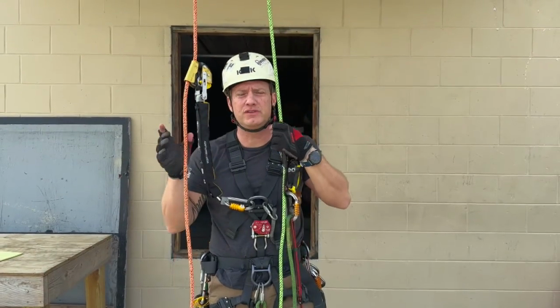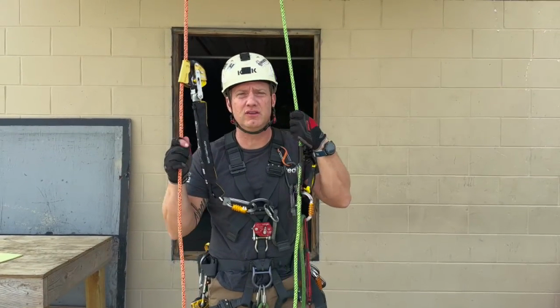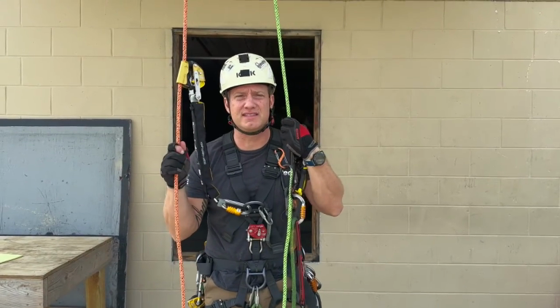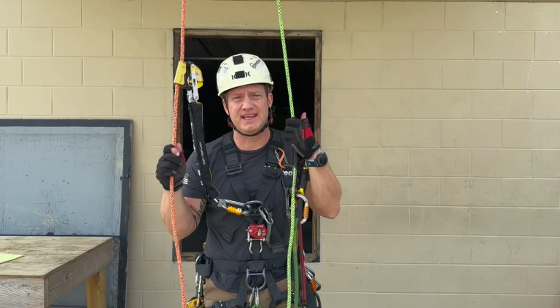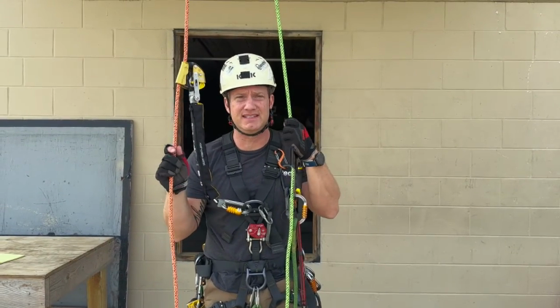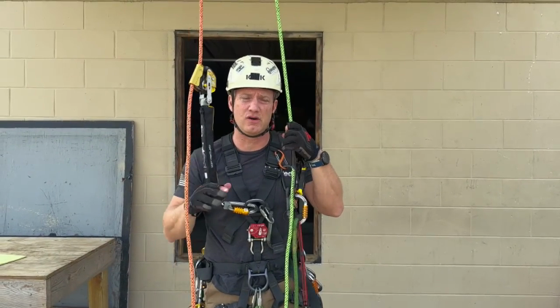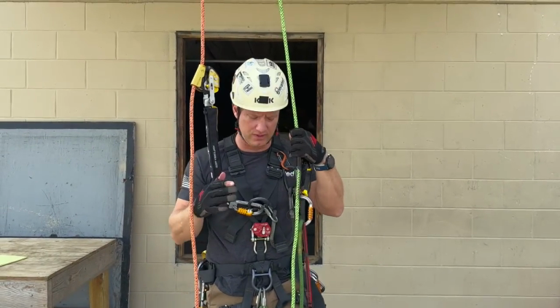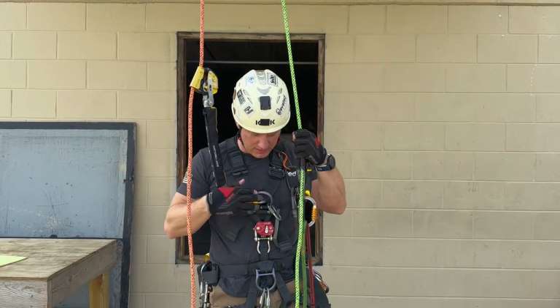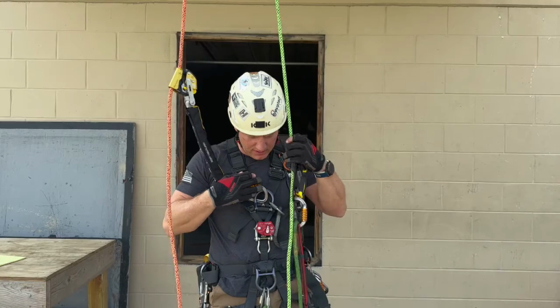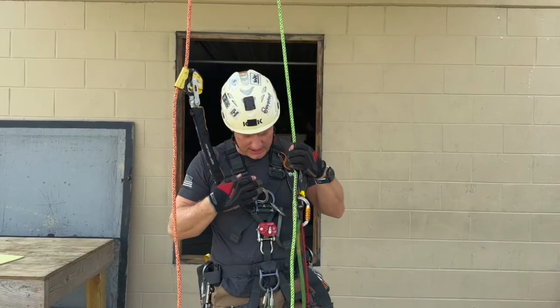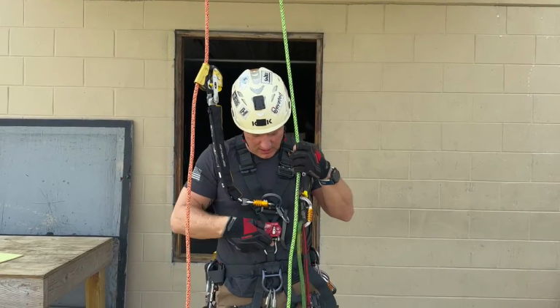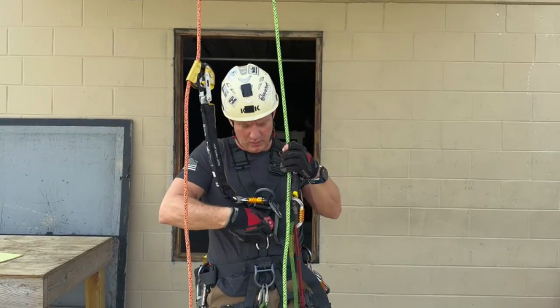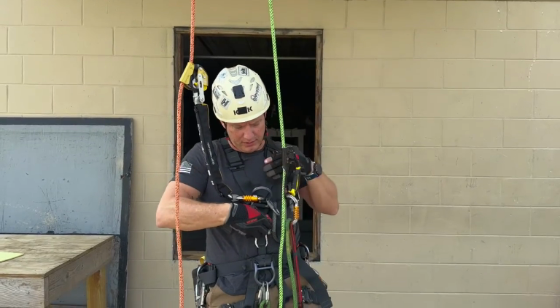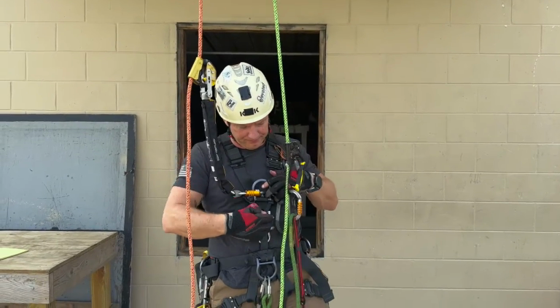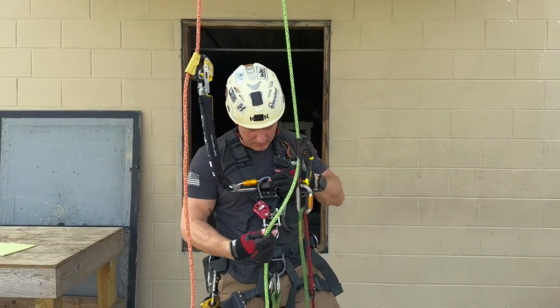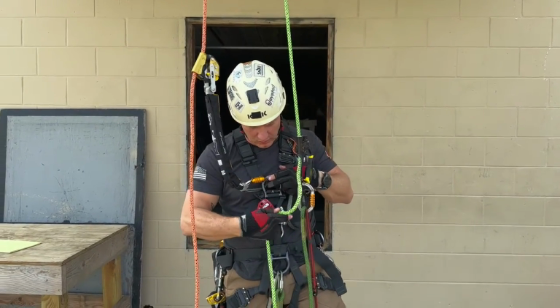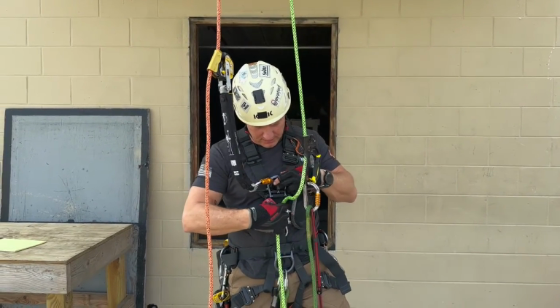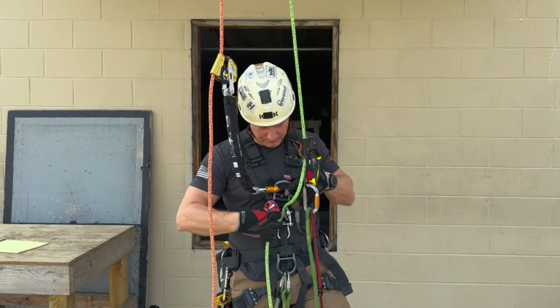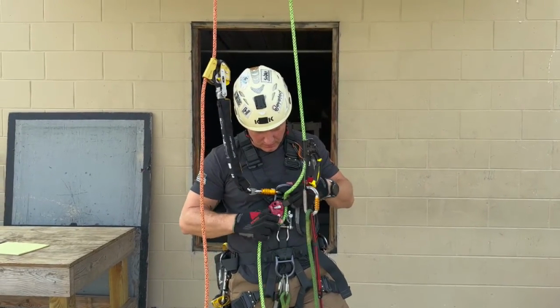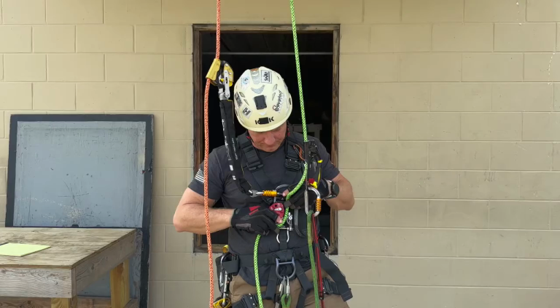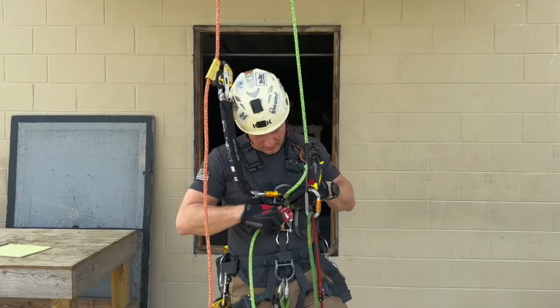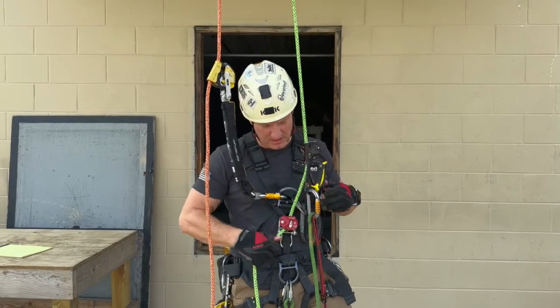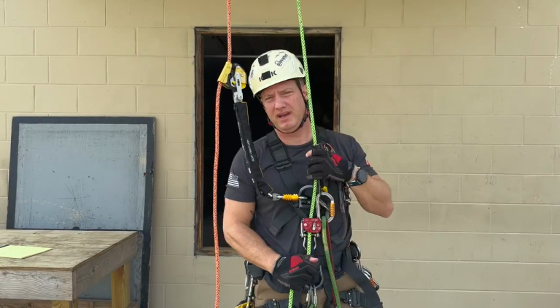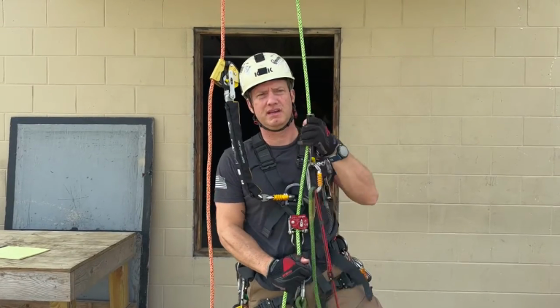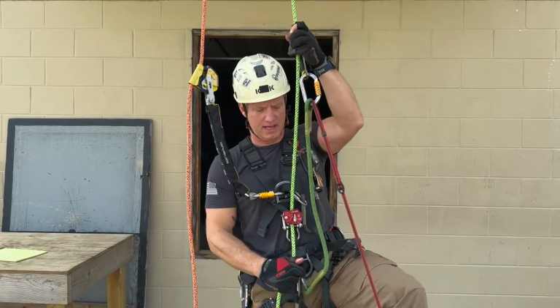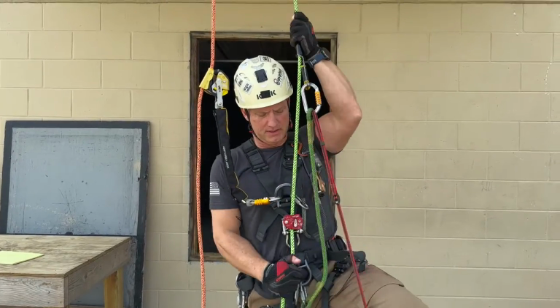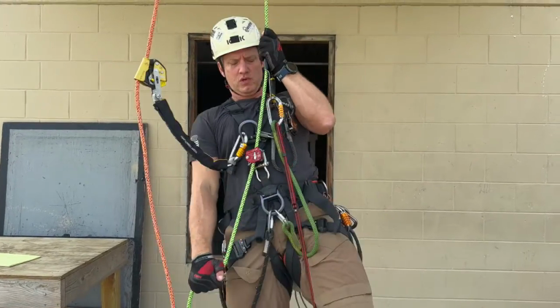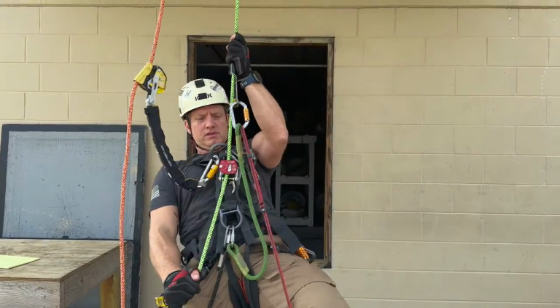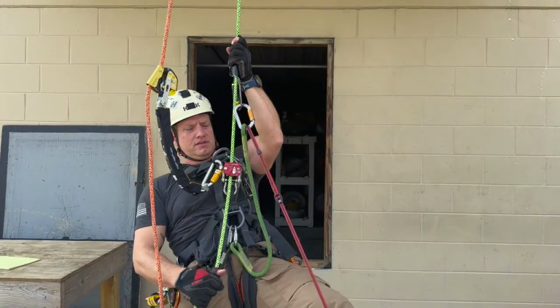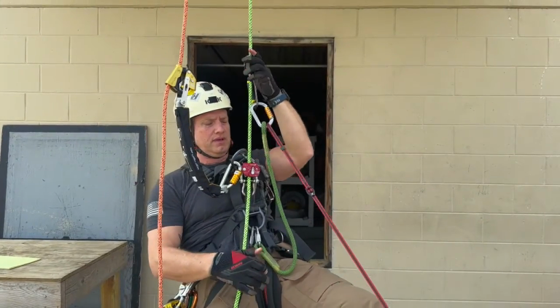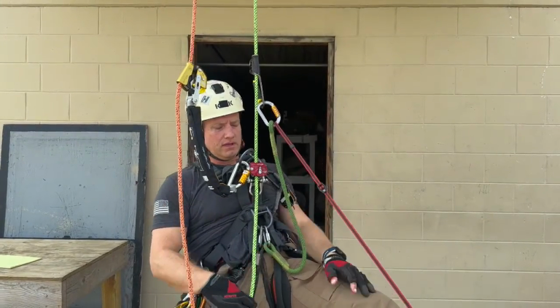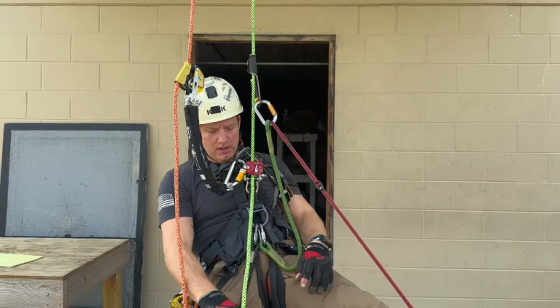The first thing I'm going to take a look at is simply ascending and descending and how smooth it is with the Multi Ascend. I'm going to open up my plate, put my rope into it, lock my plate, take out my slack on my system, sit into it, and get ready to go.